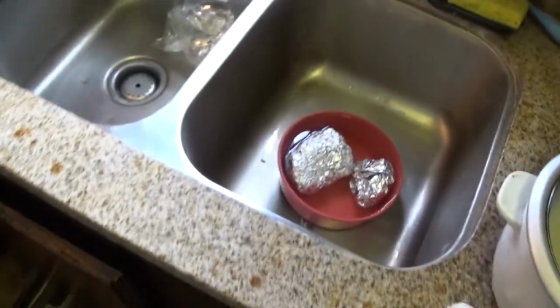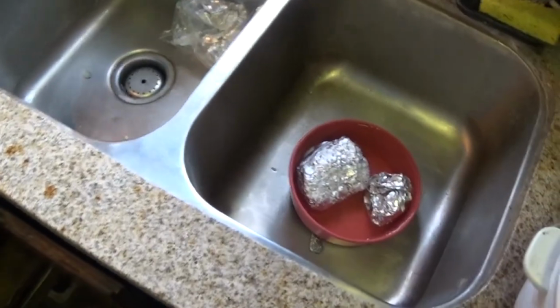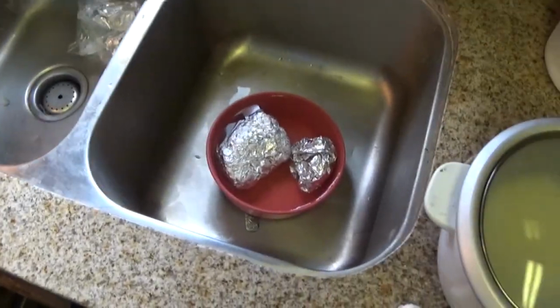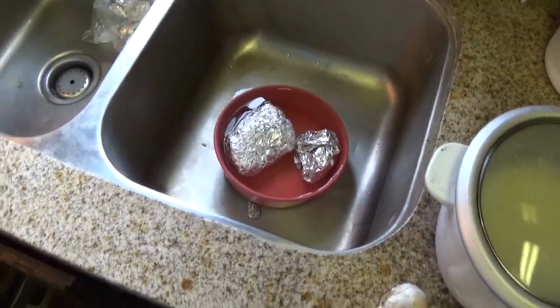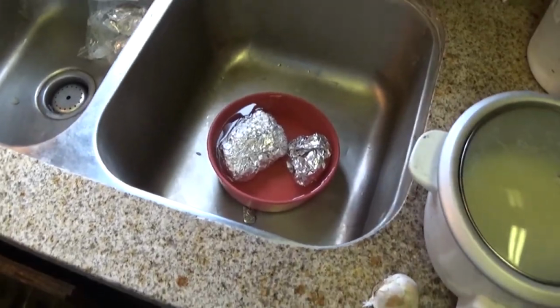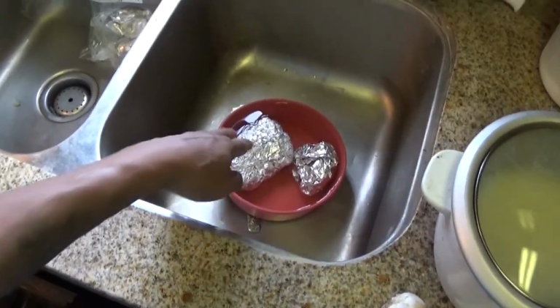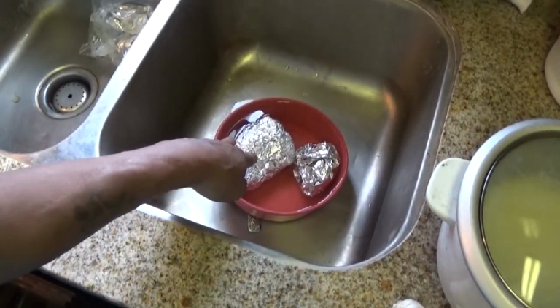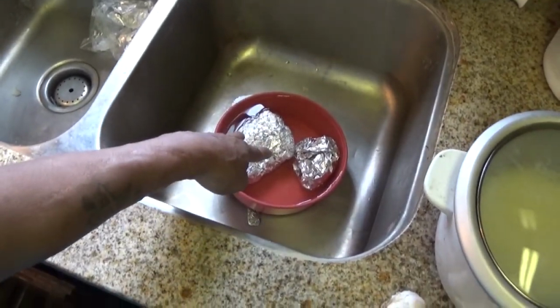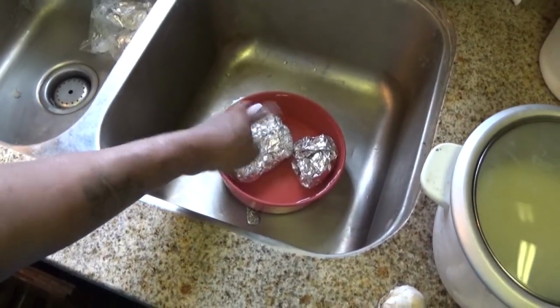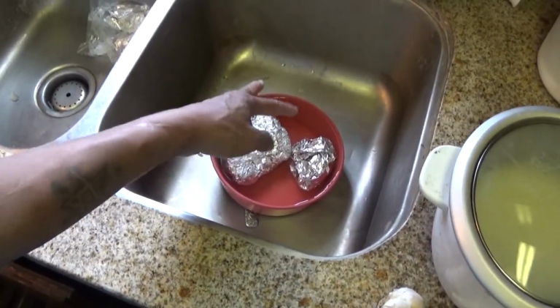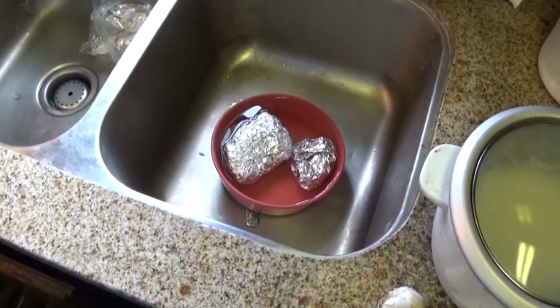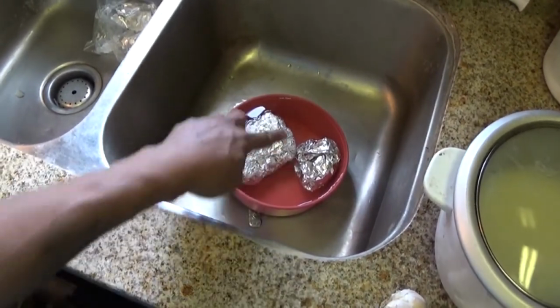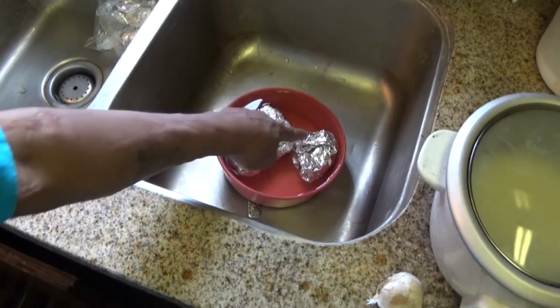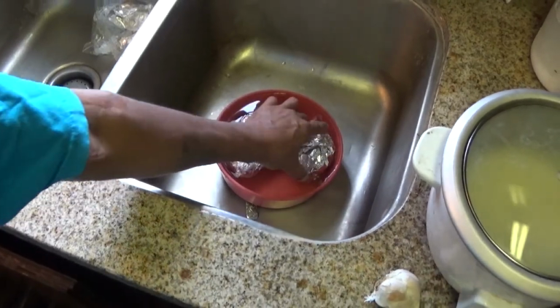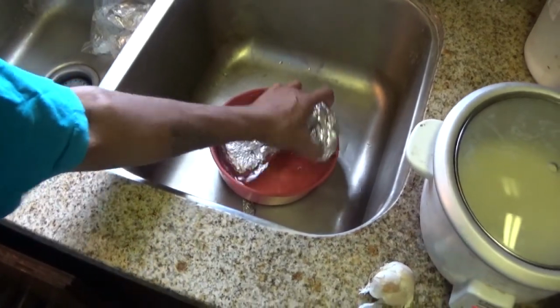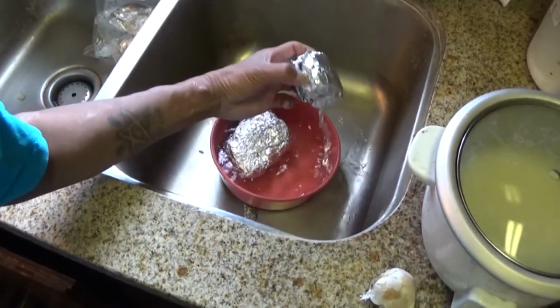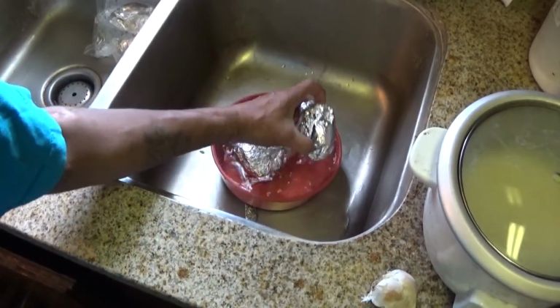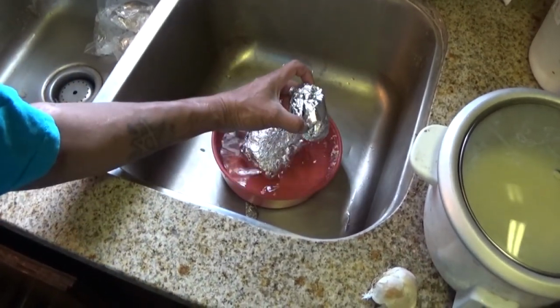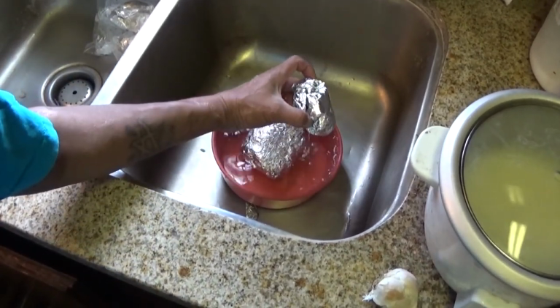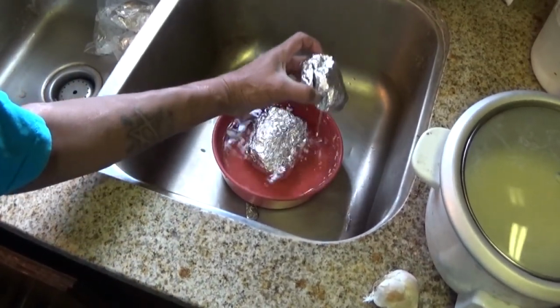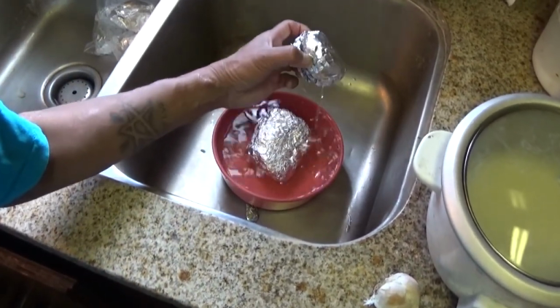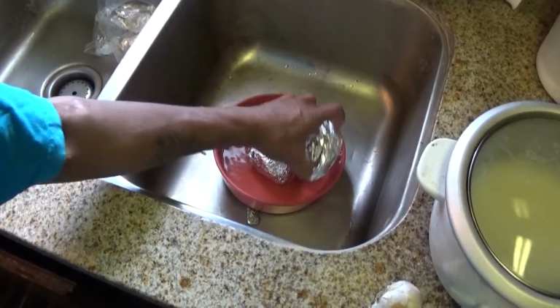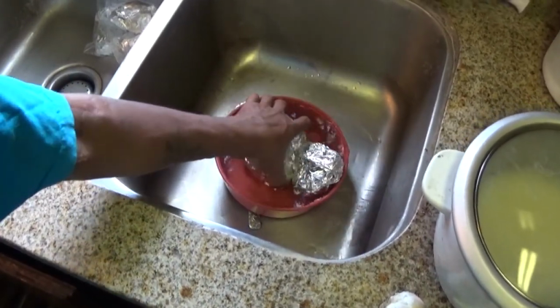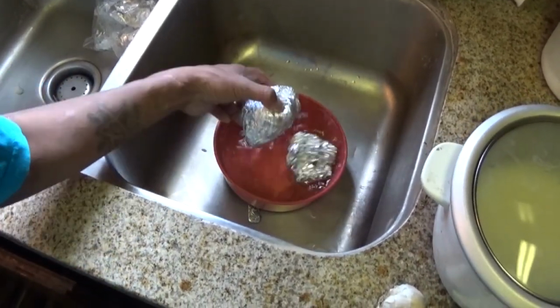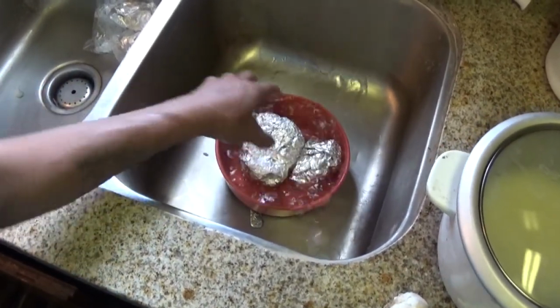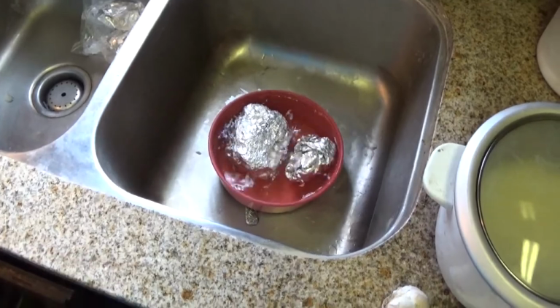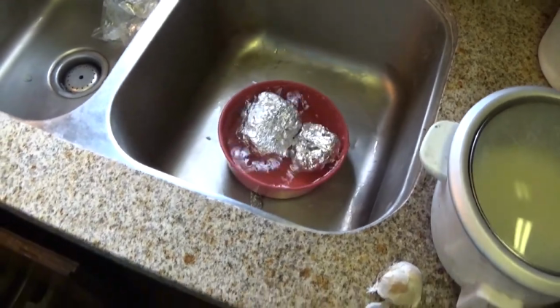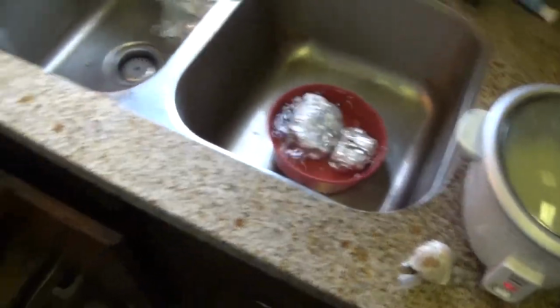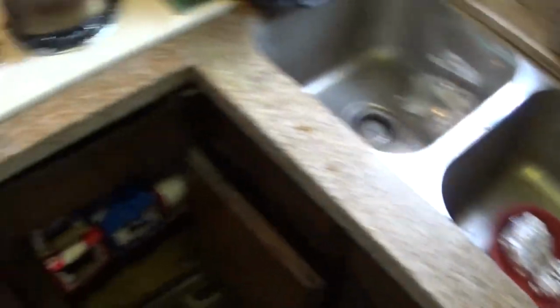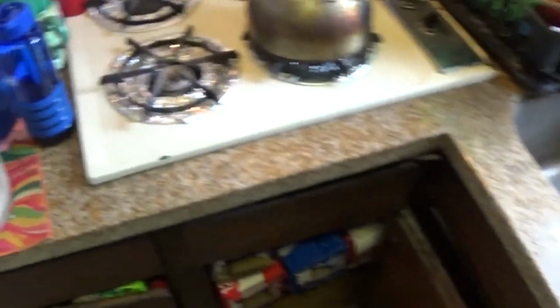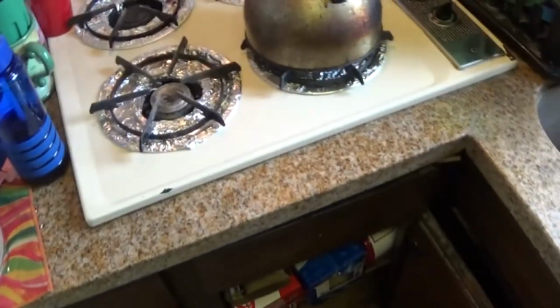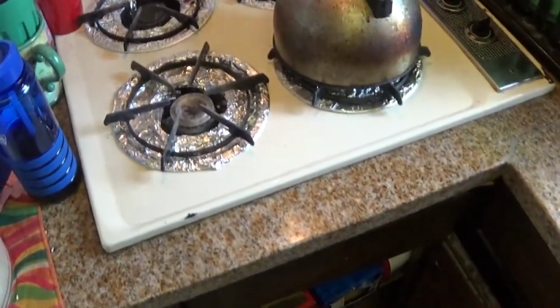It was a last minute thing. So I just soaked my Italian sausage and ground beef in hot water. Yeah, let's get started.